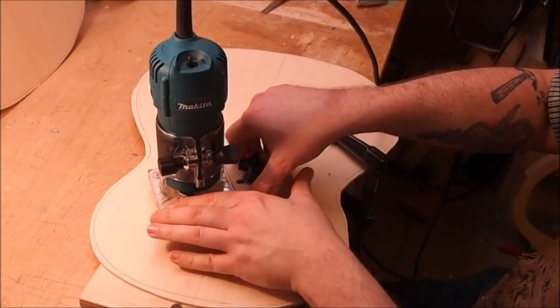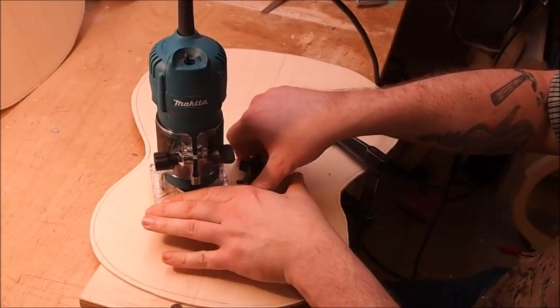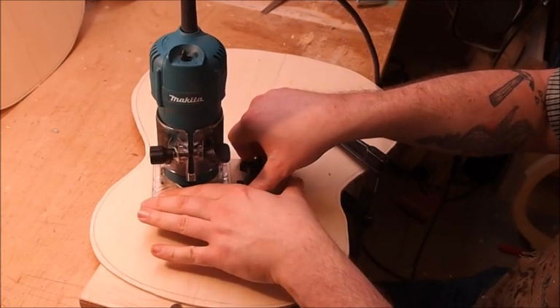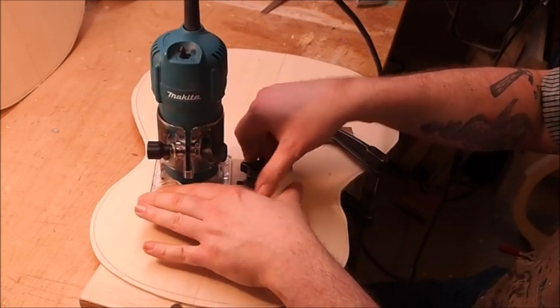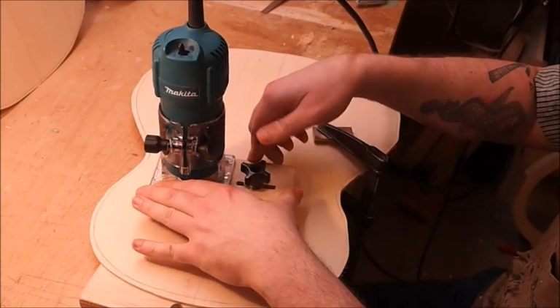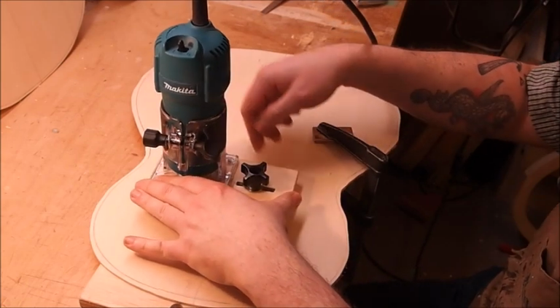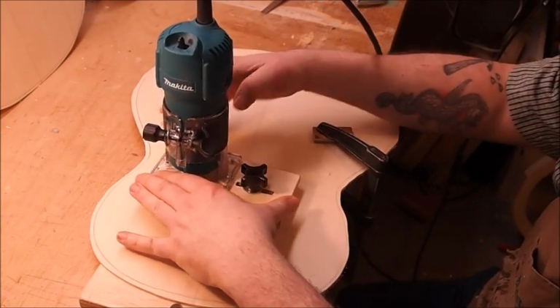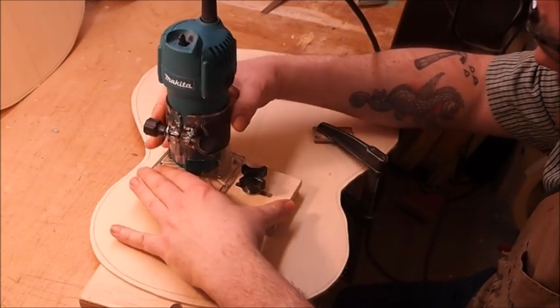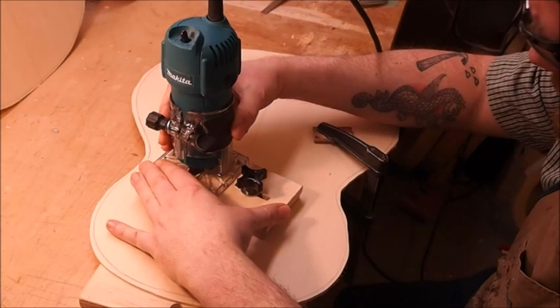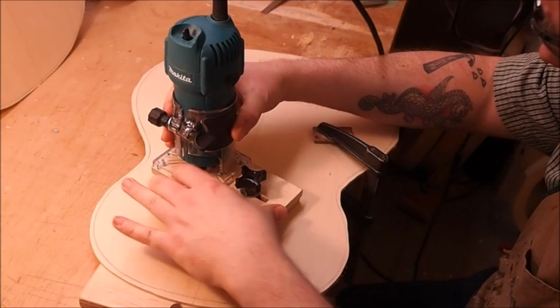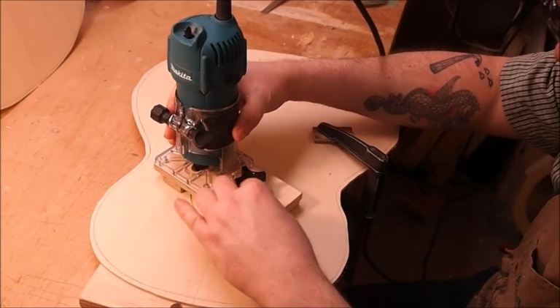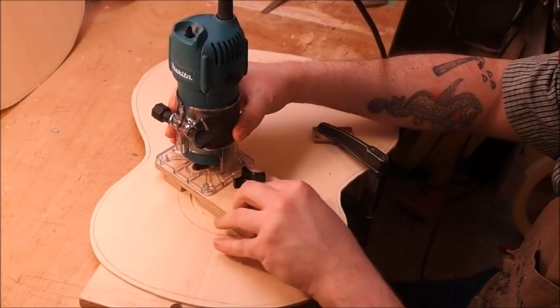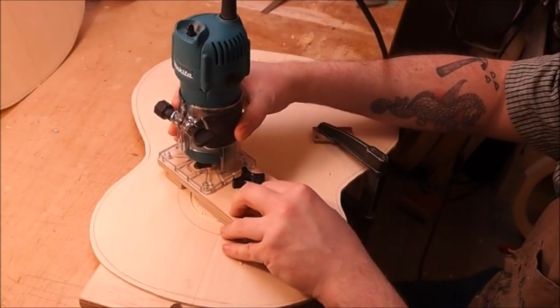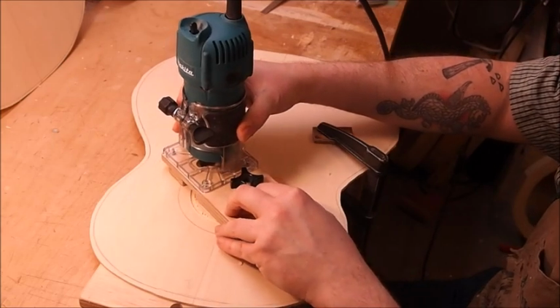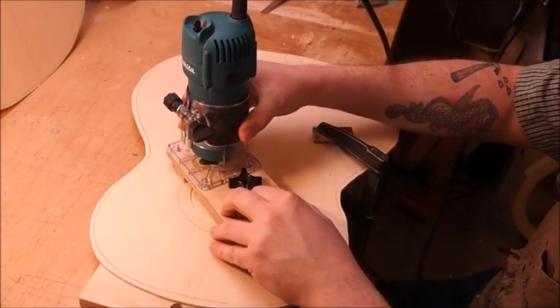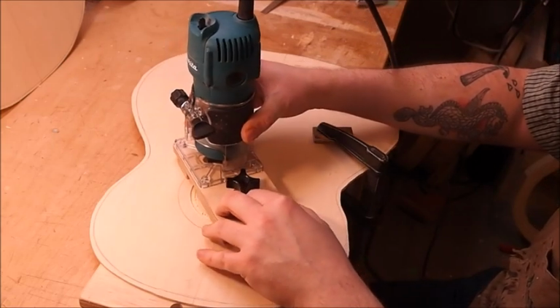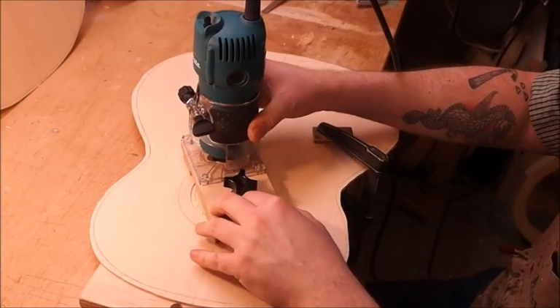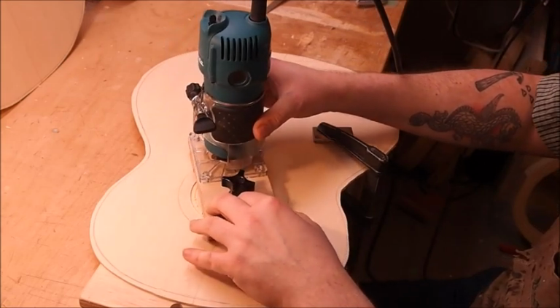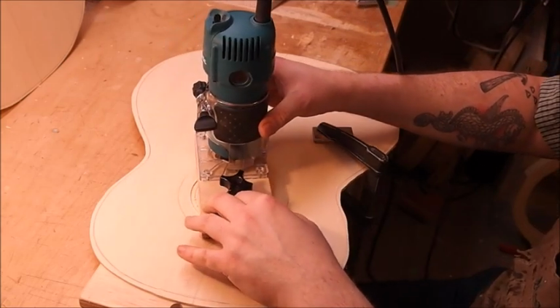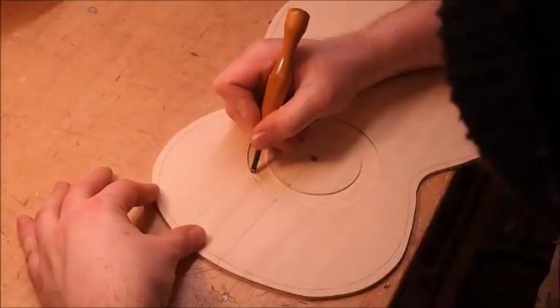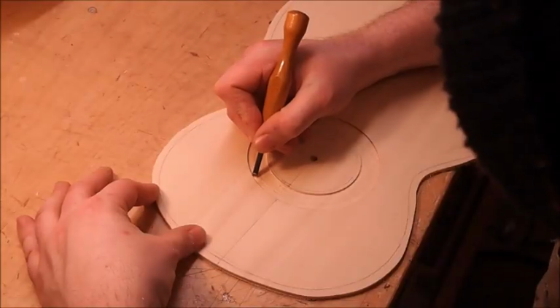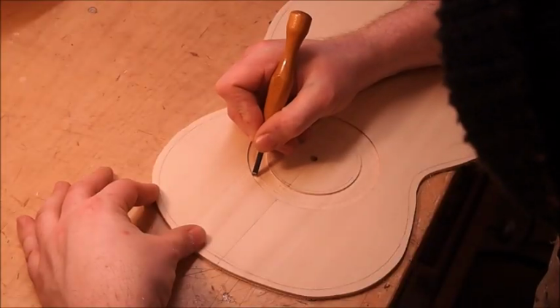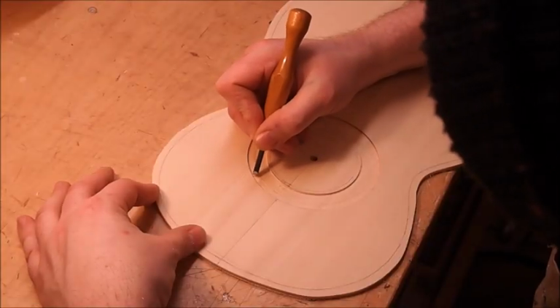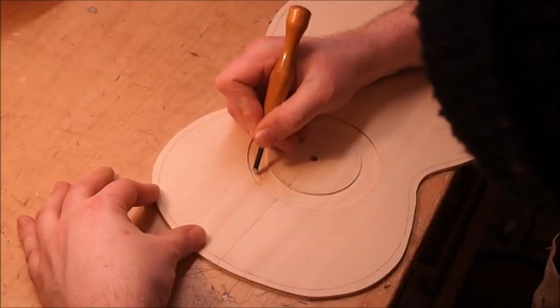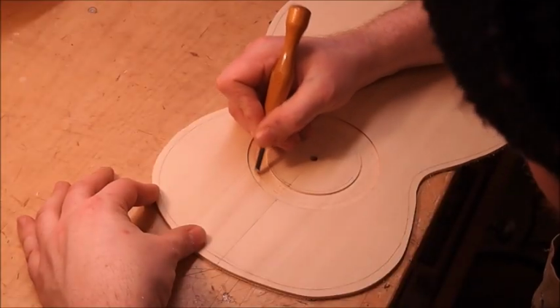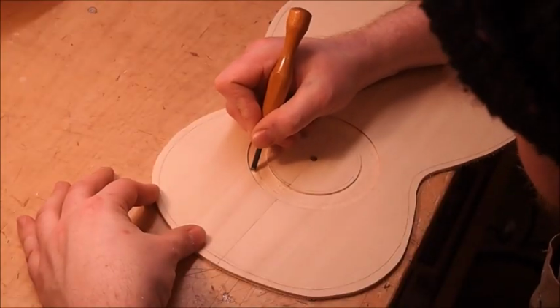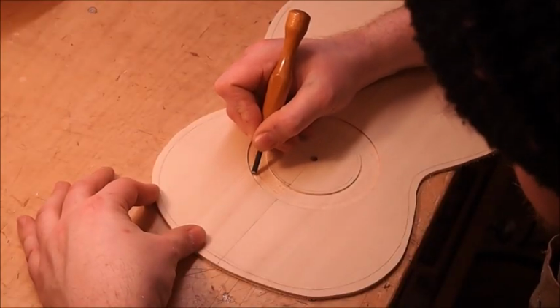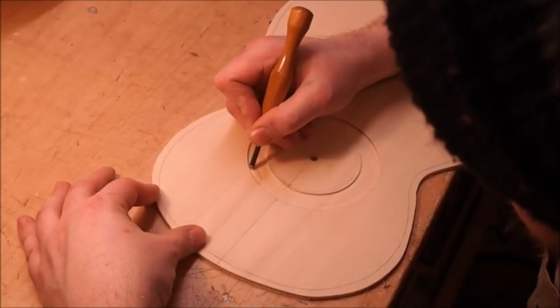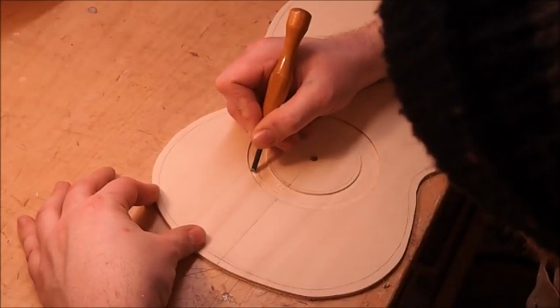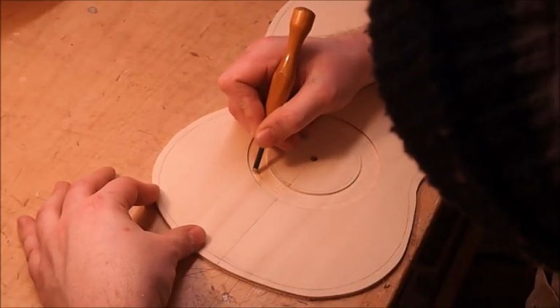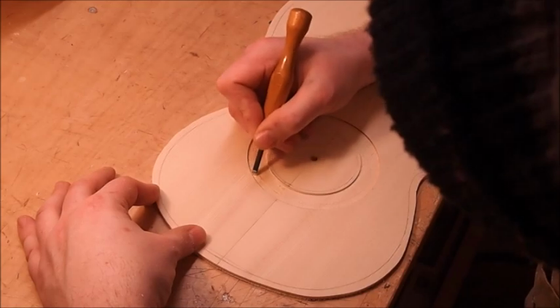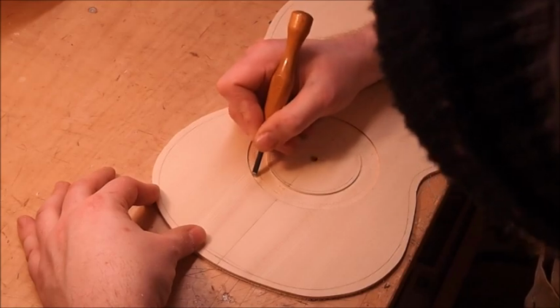Then I use the laminate trimmer to get rid of most of the waste in between those lines. Getting up pretty close, I leave about a 30th of an inch or so which I will remove using a chisel. I scrape and cut and get that out of the way.